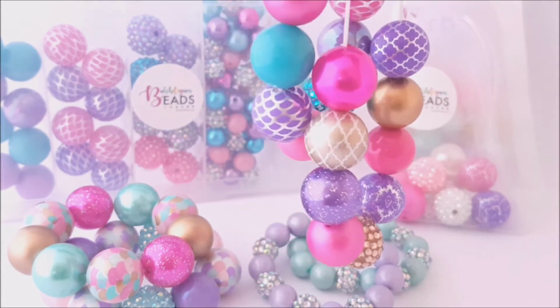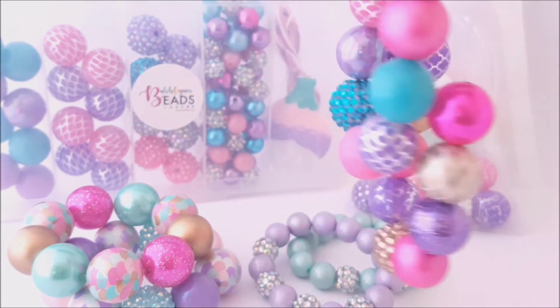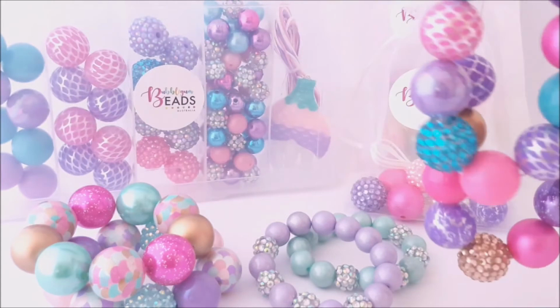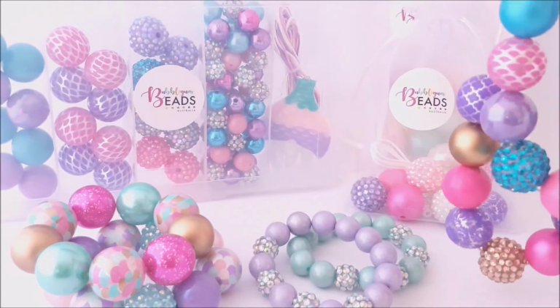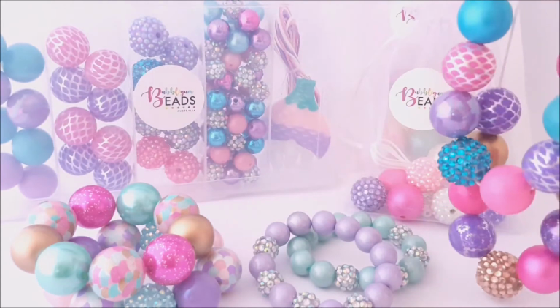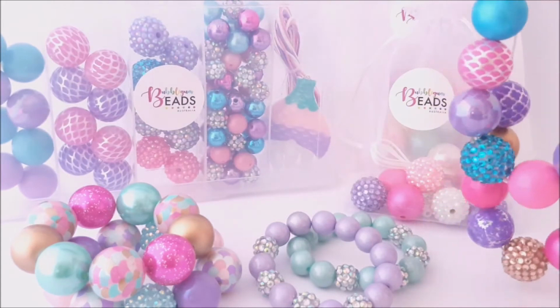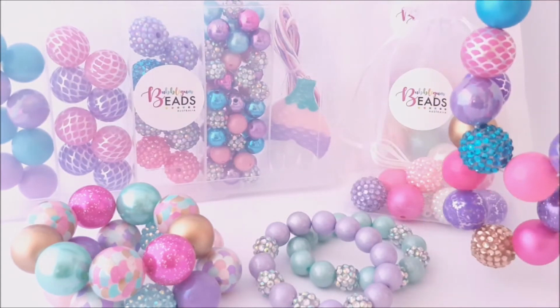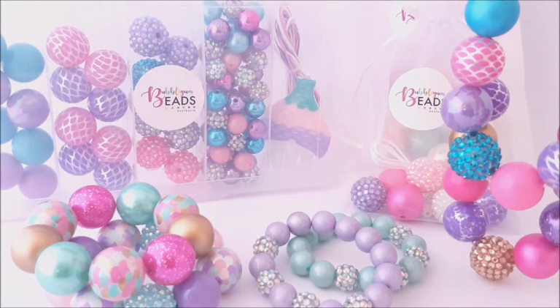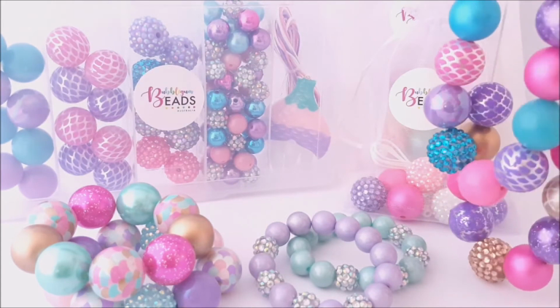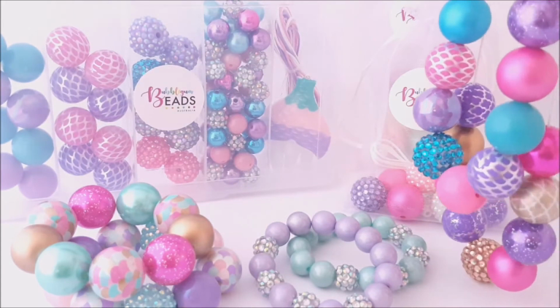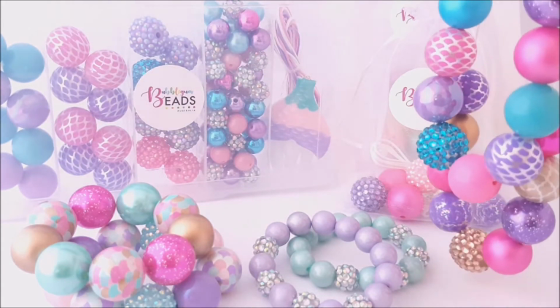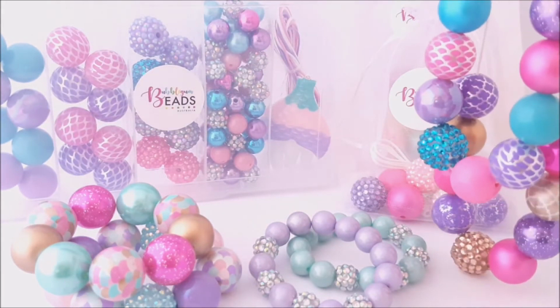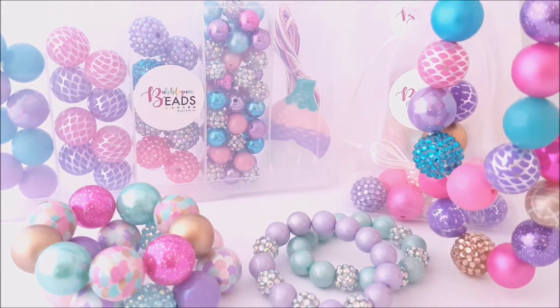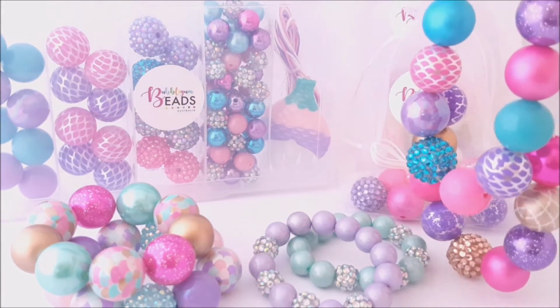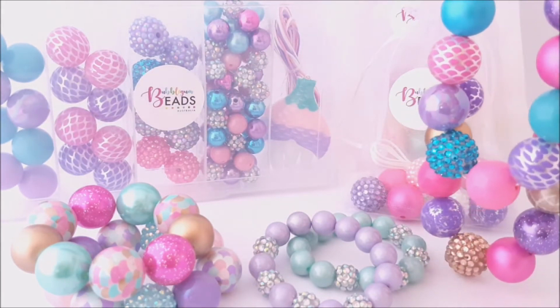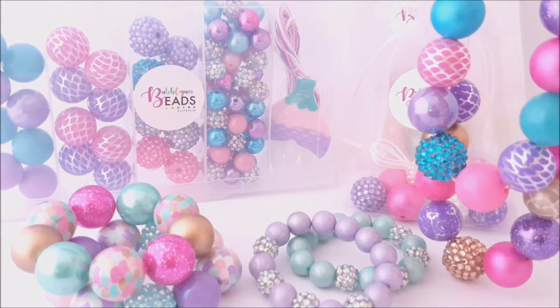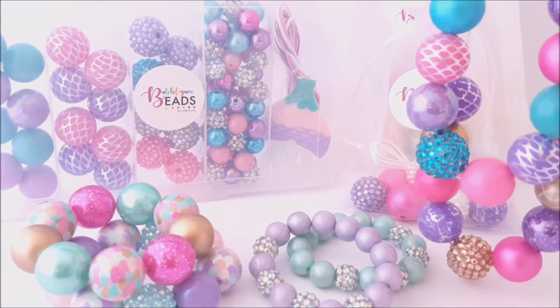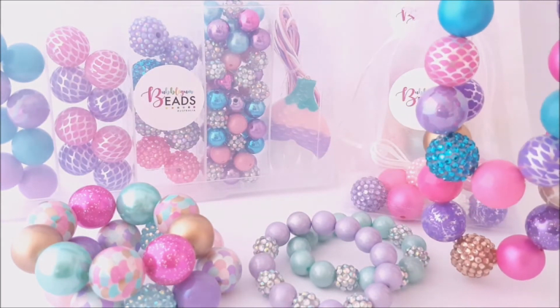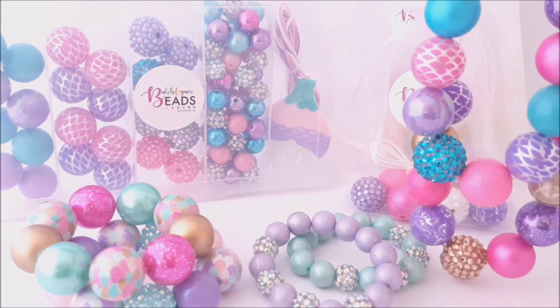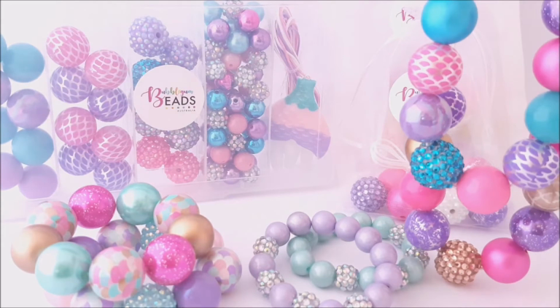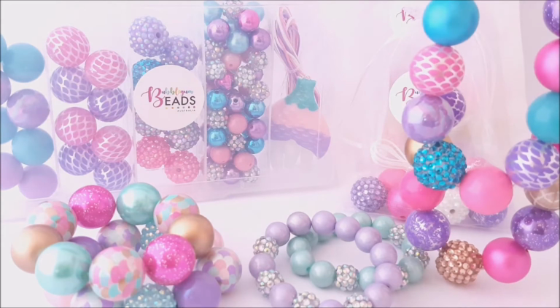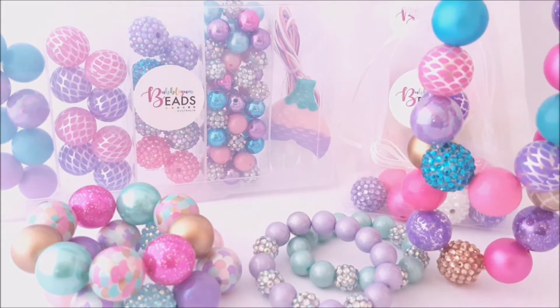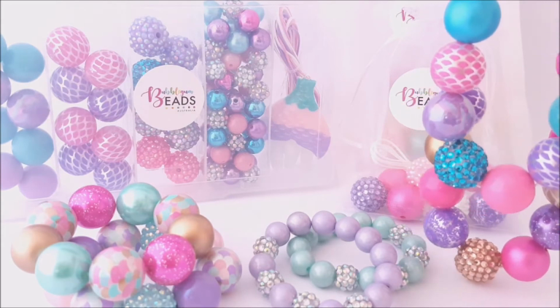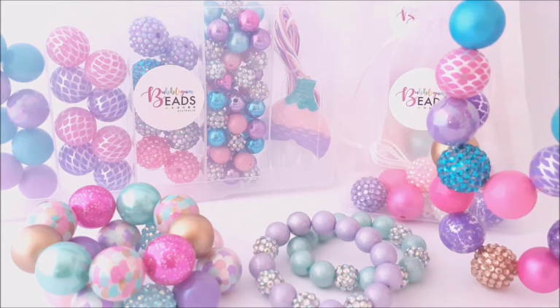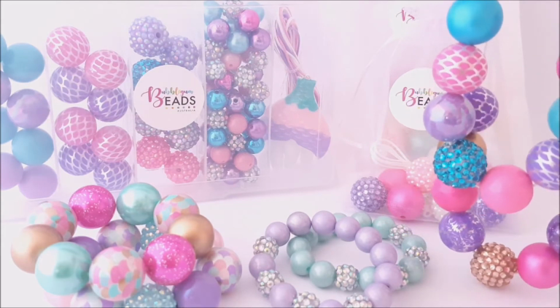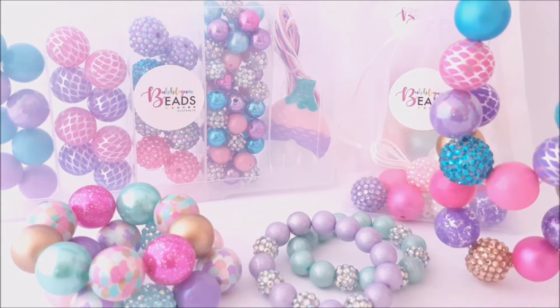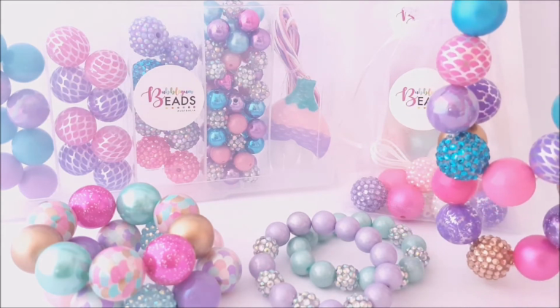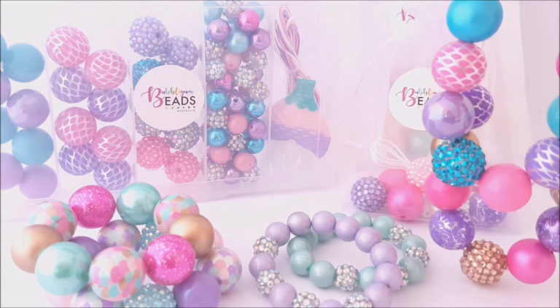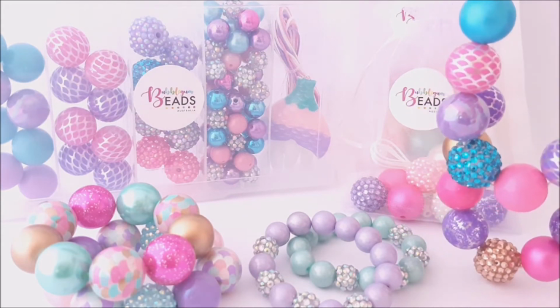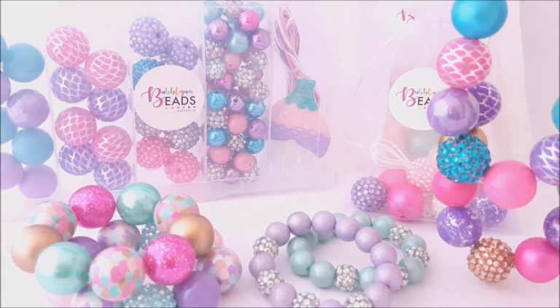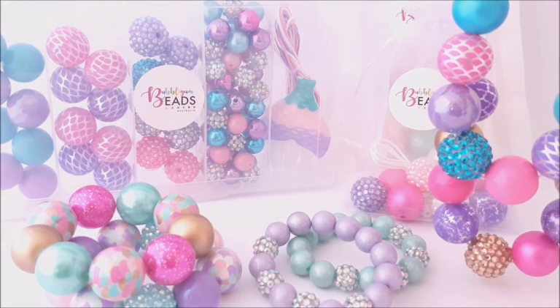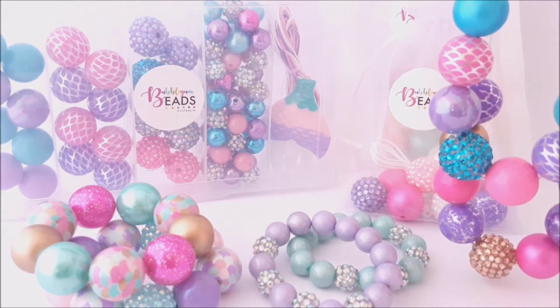So we sell everything that you need to create your own bubblegum jewellery. And we also design our own beads and pendants, which is a great creative outlet for us as well.